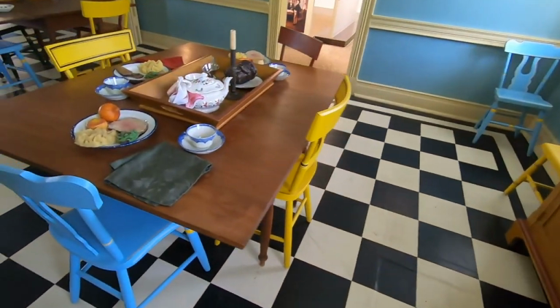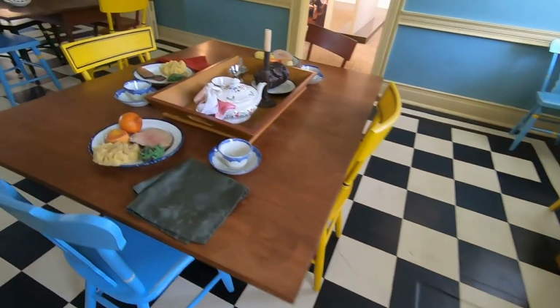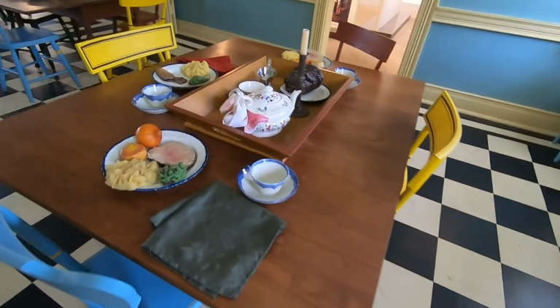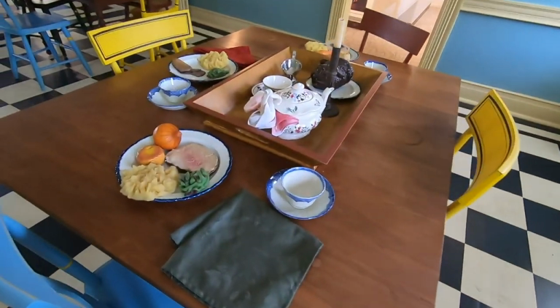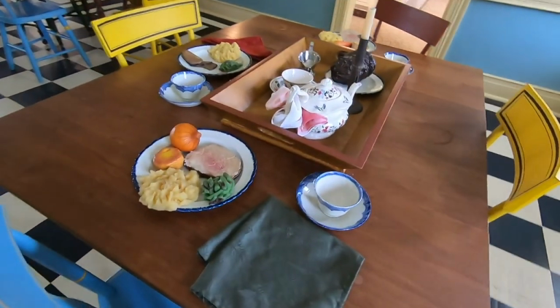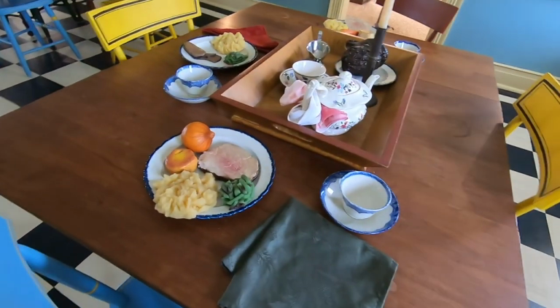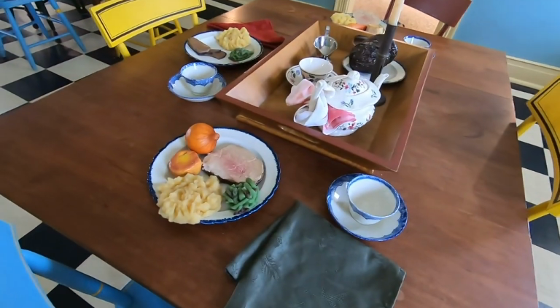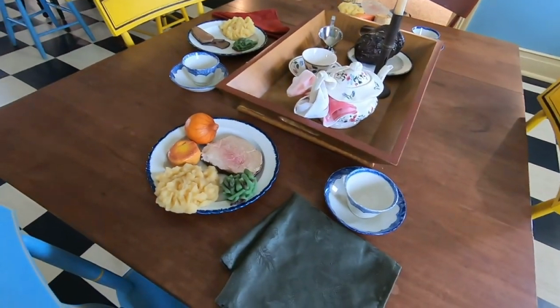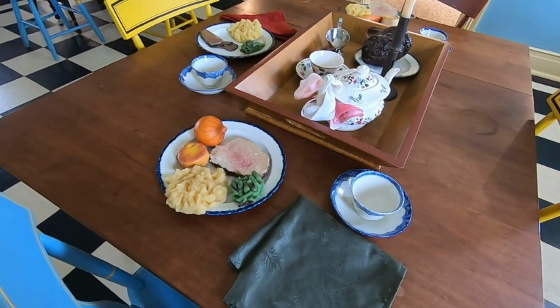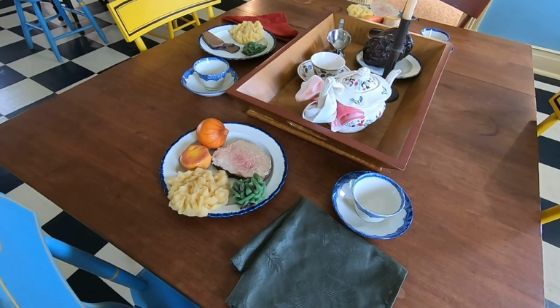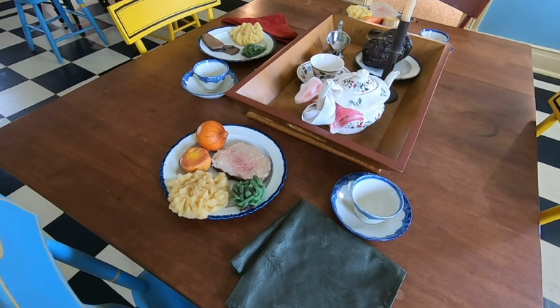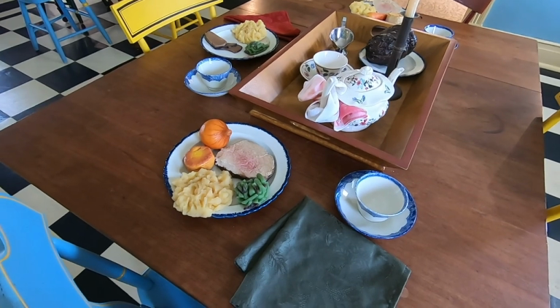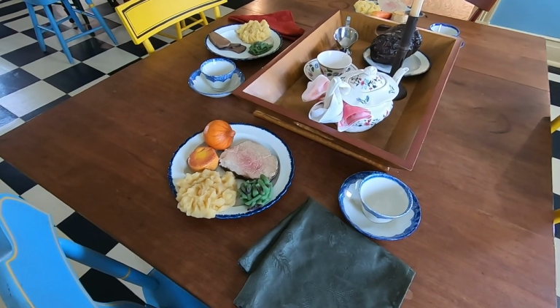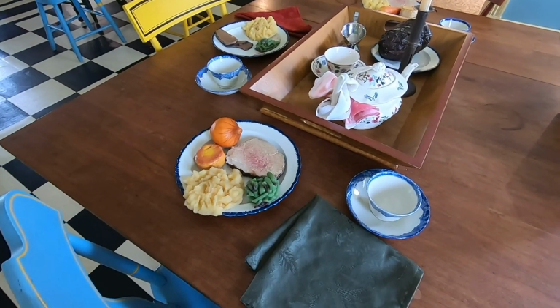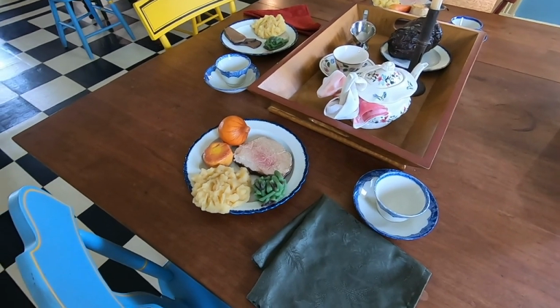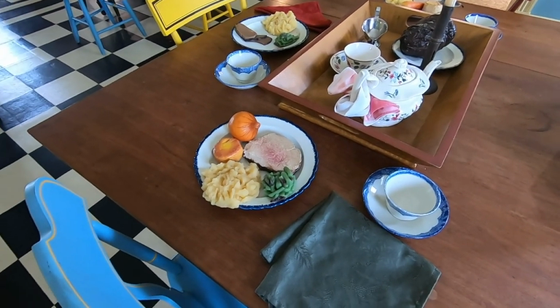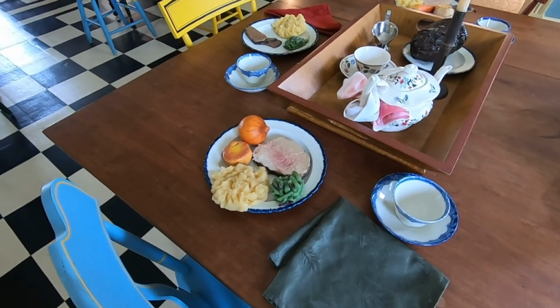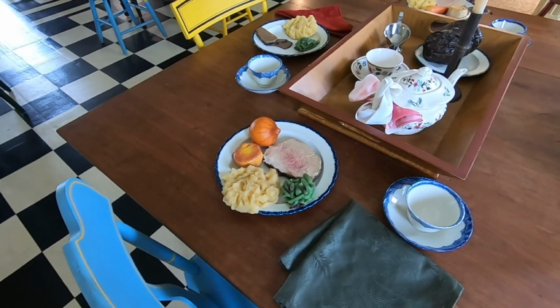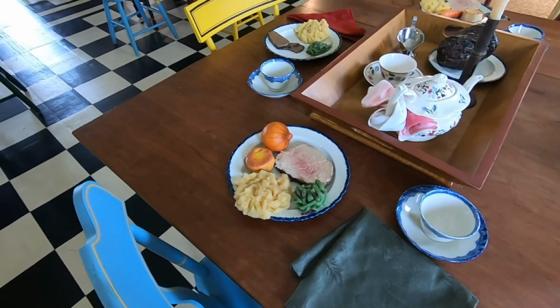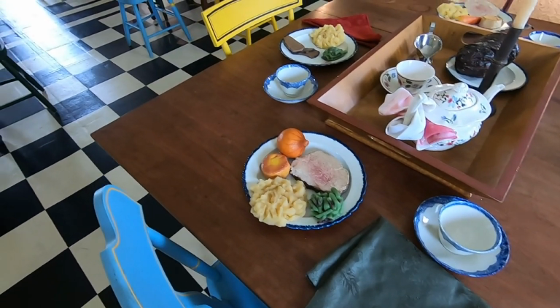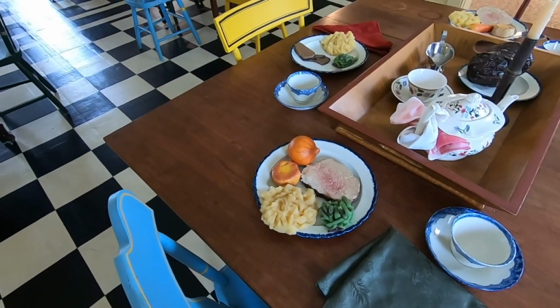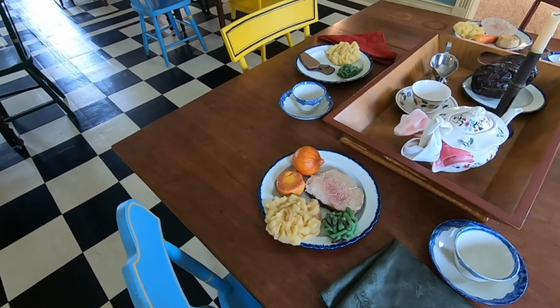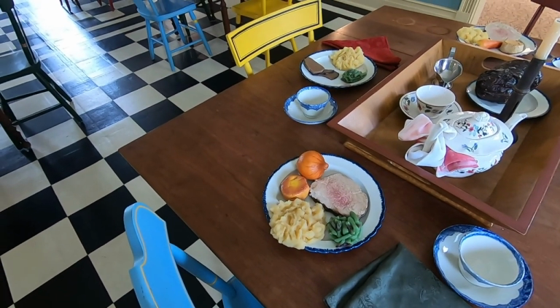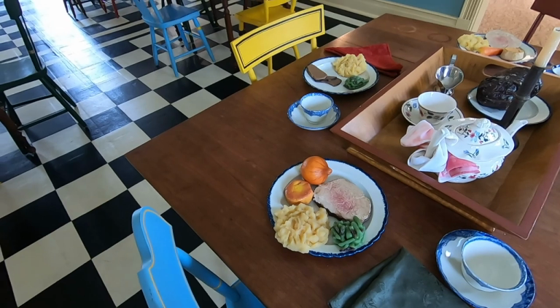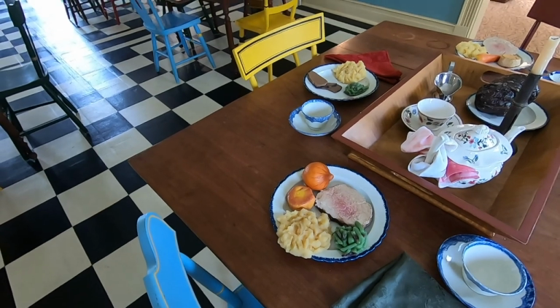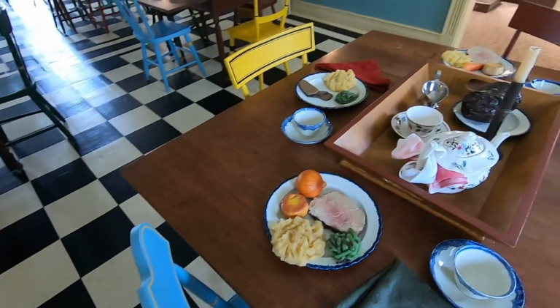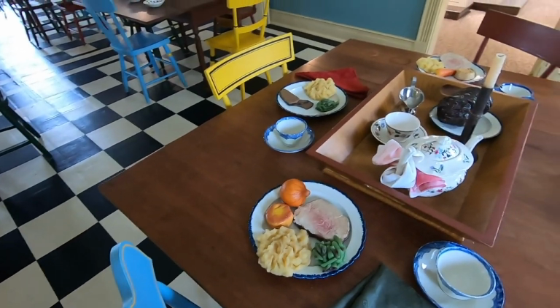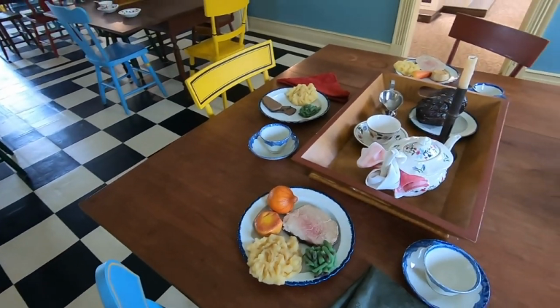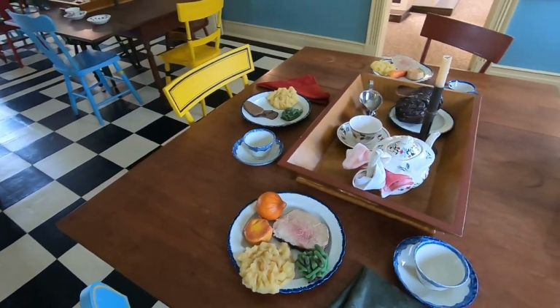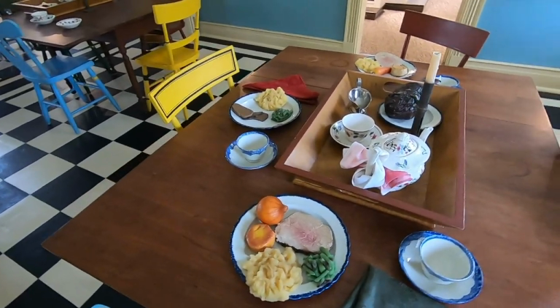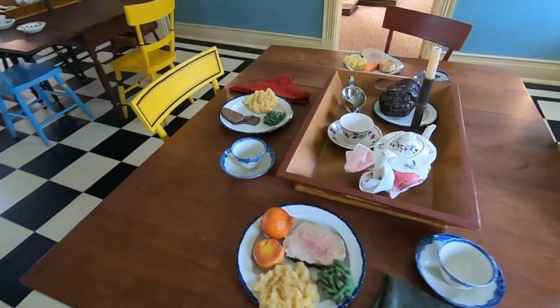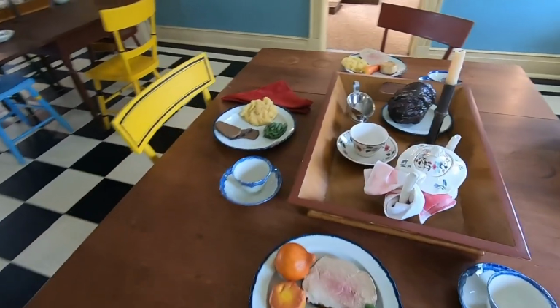Here's a typical table setting — looks like mashed potatoes, lima beans, pork, biscuit, and an onion. Pretty neat. Looks like dessert pudding over there too.